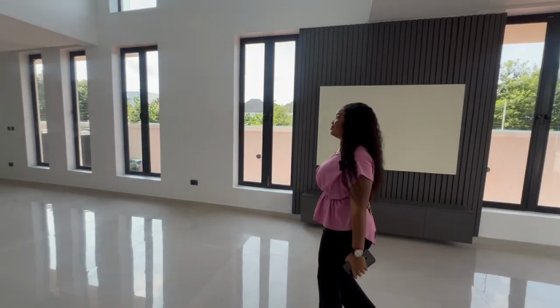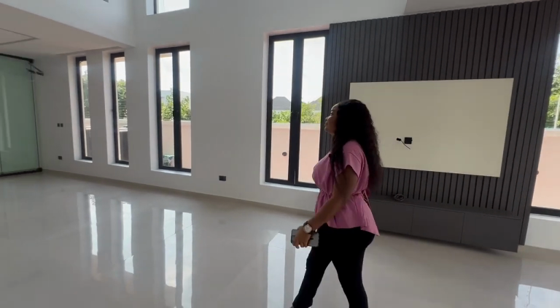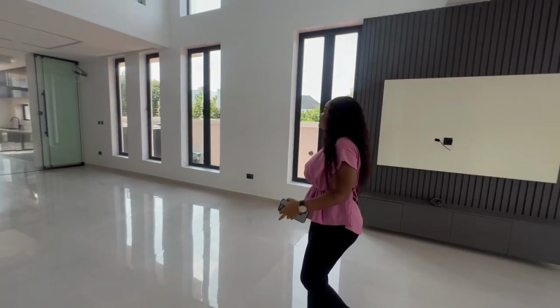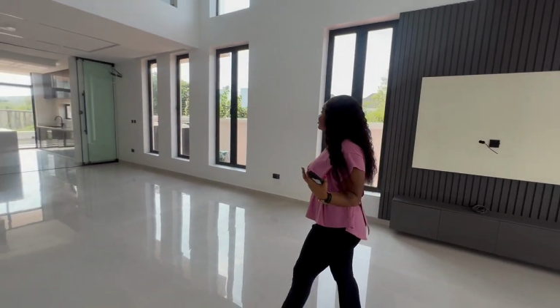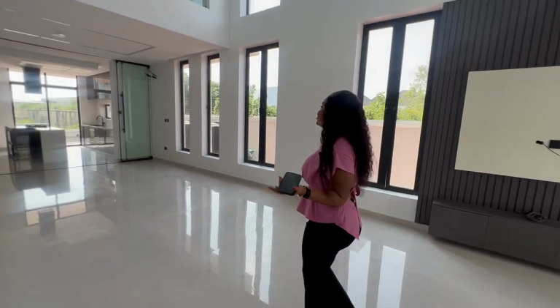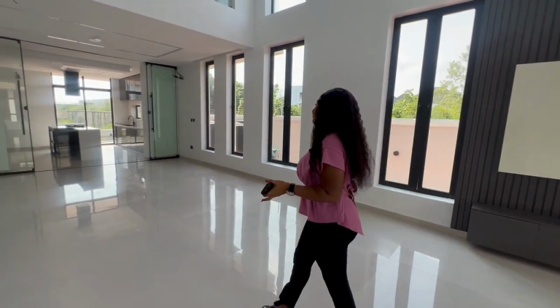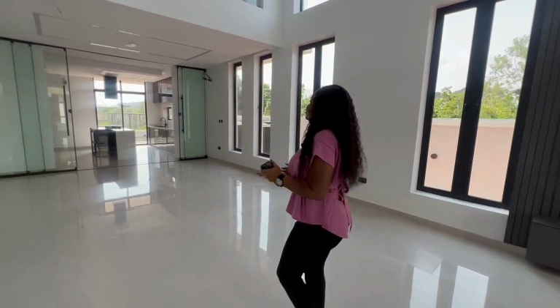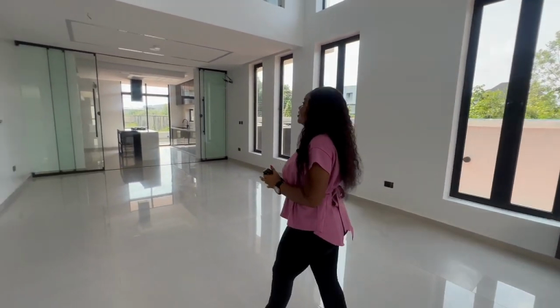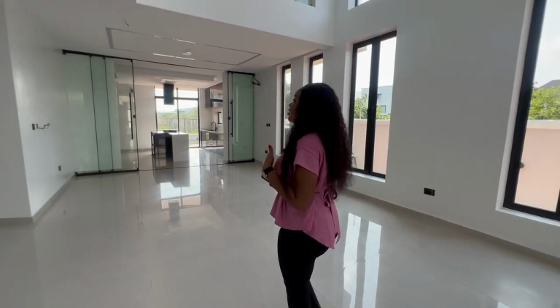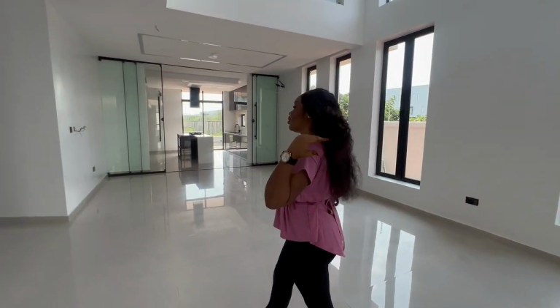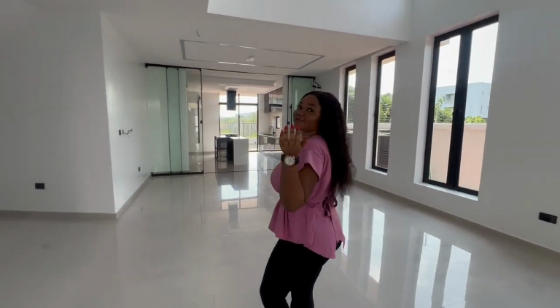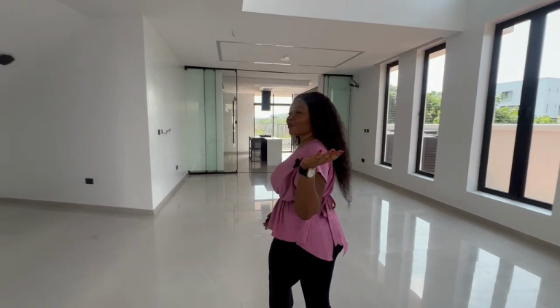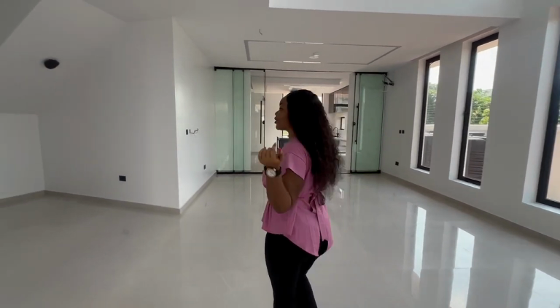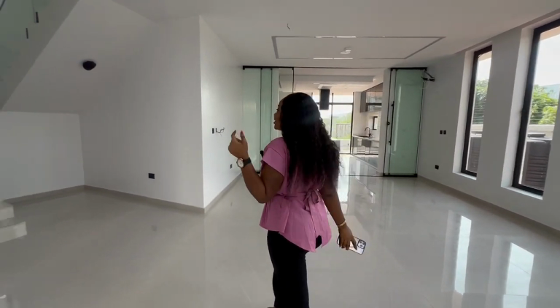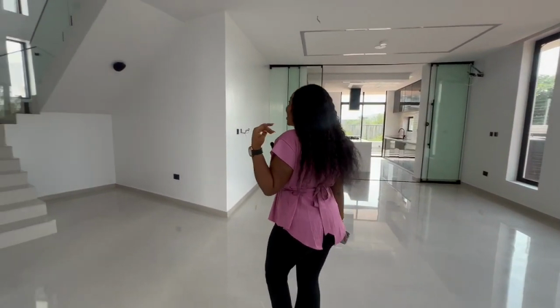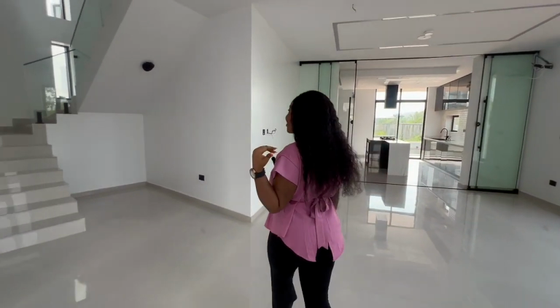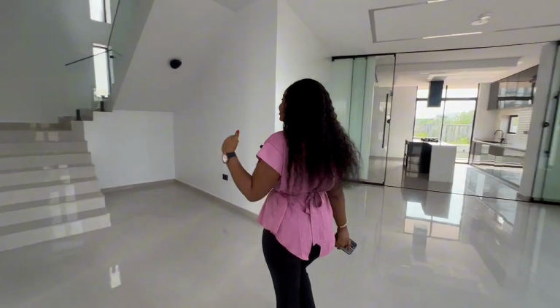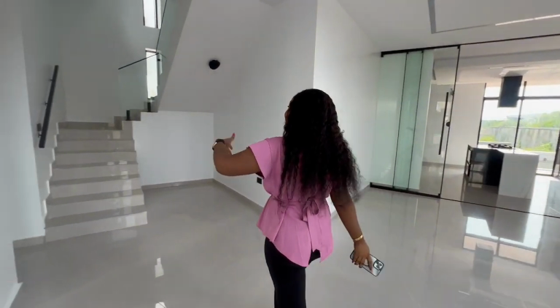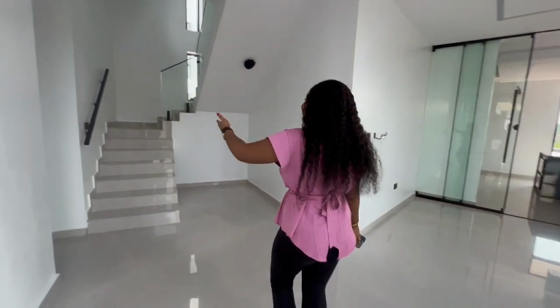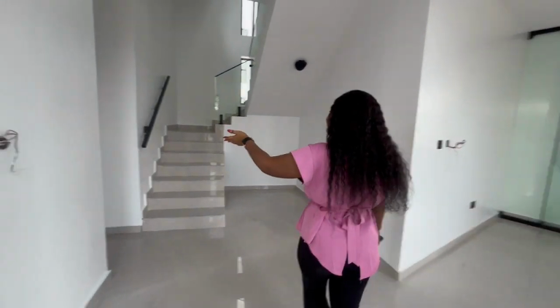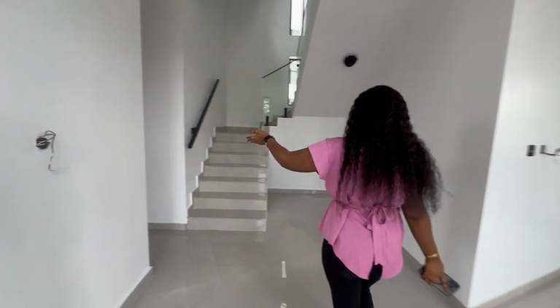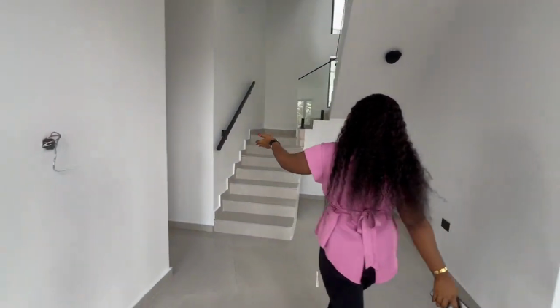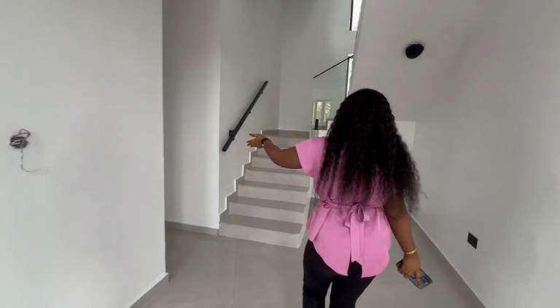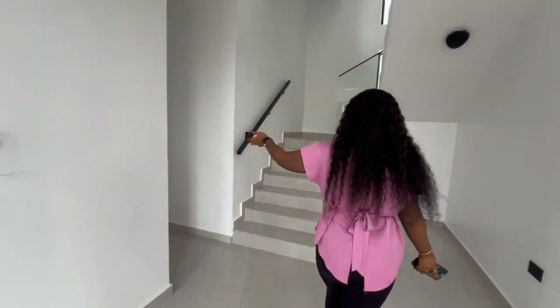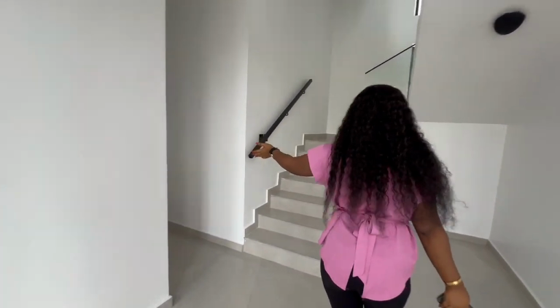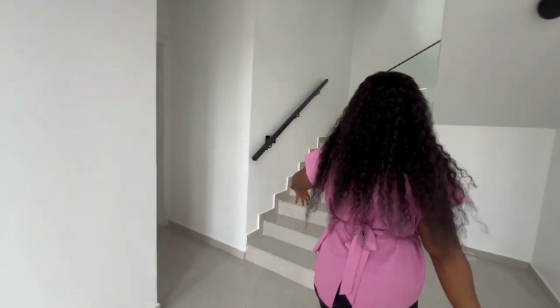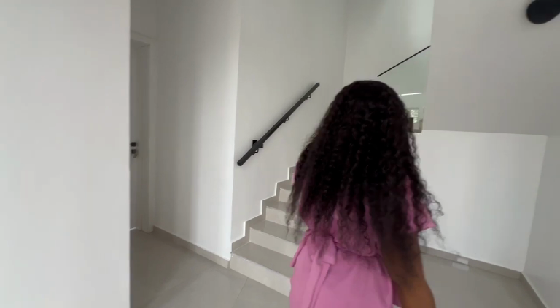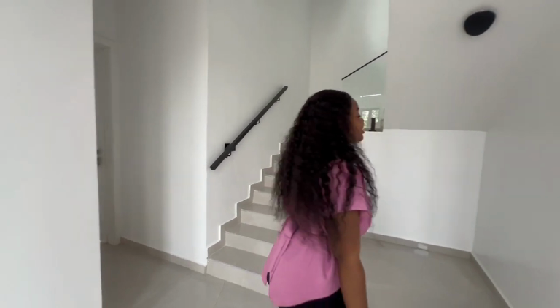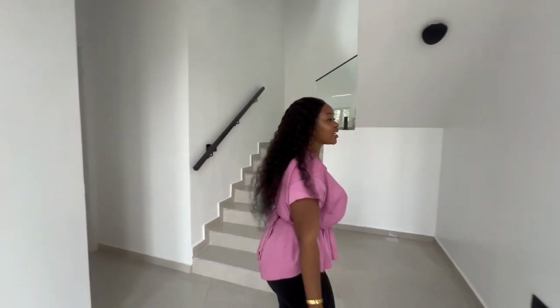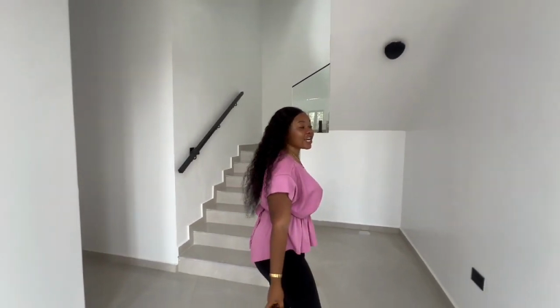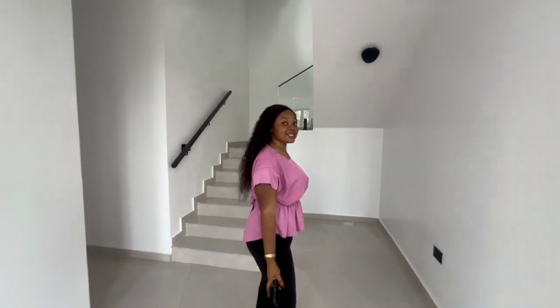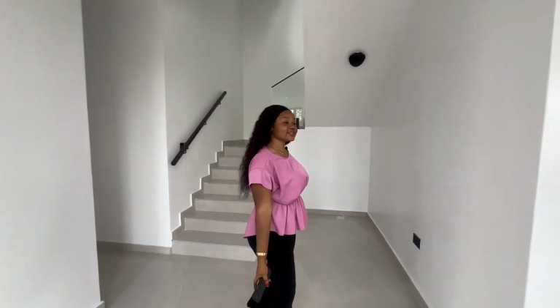This living room is really spacious. Come let me show you more parts of the house. Right here we have the visitor's room and there is the staircase leading upstairs.